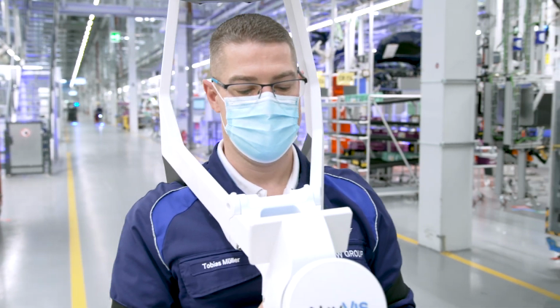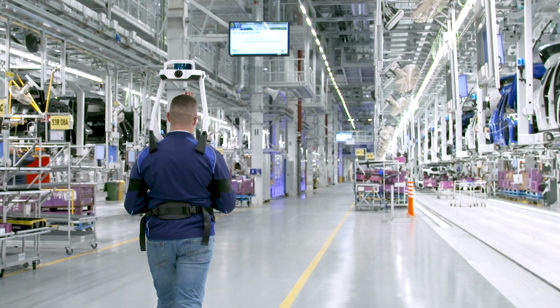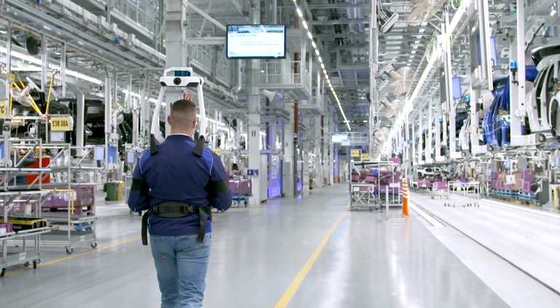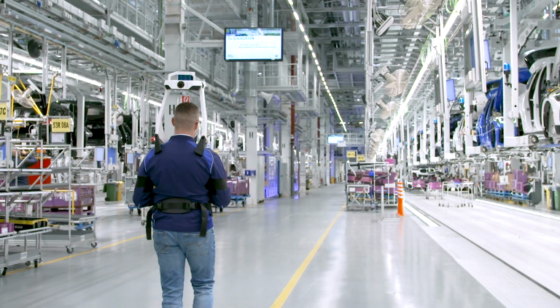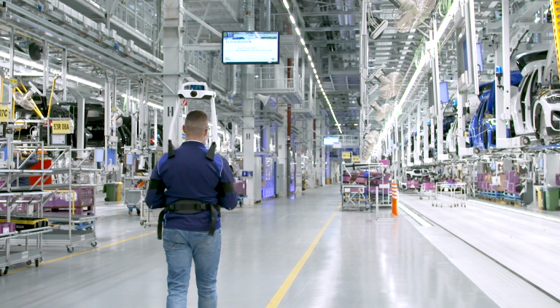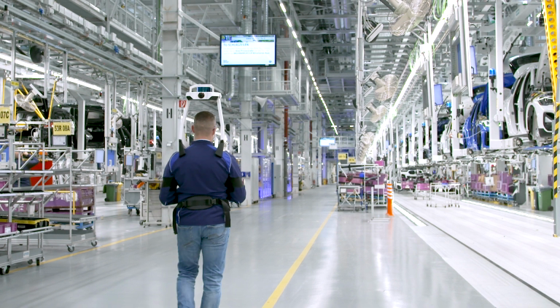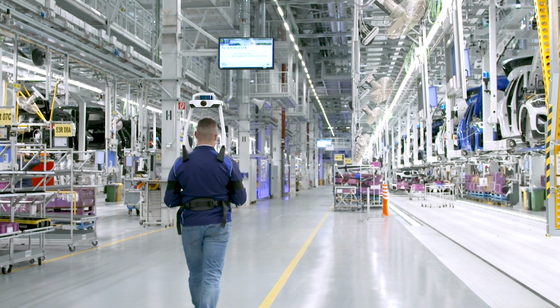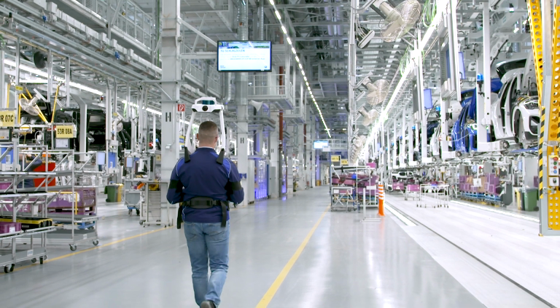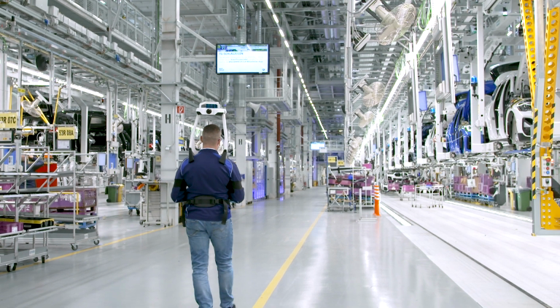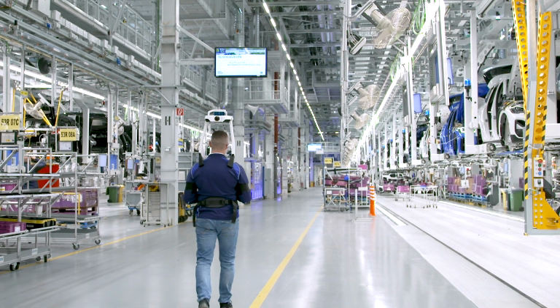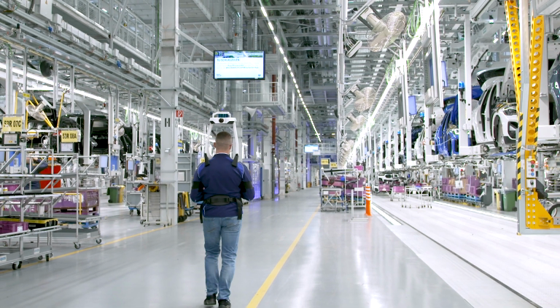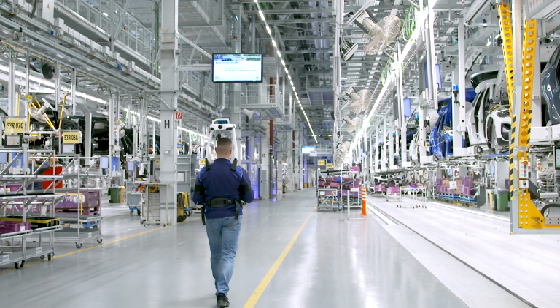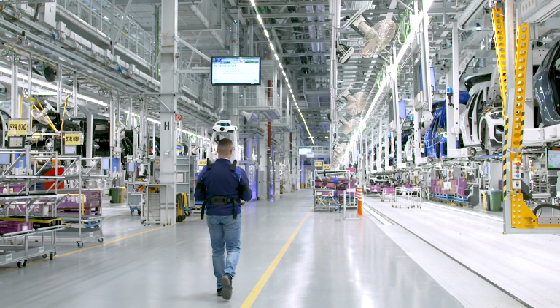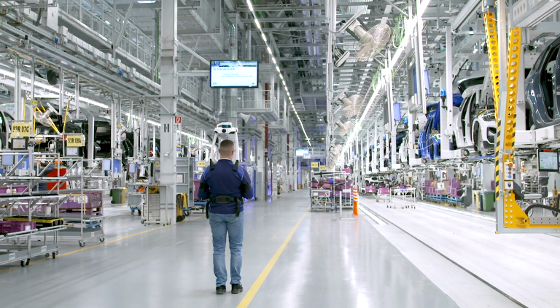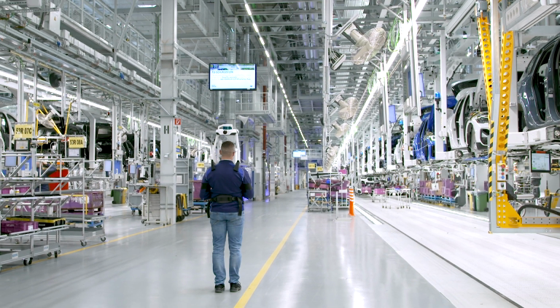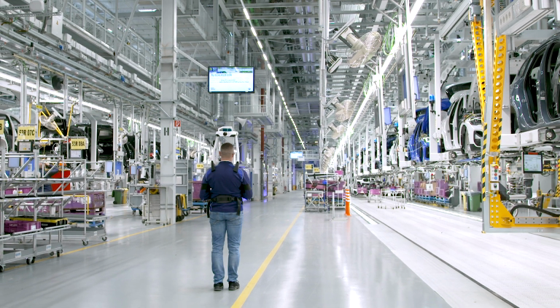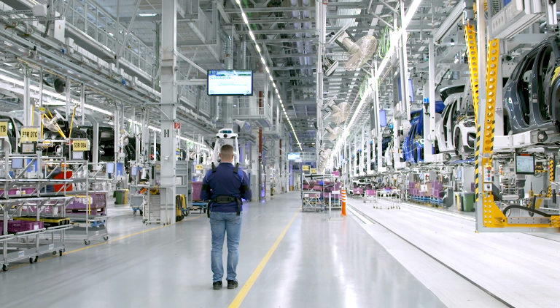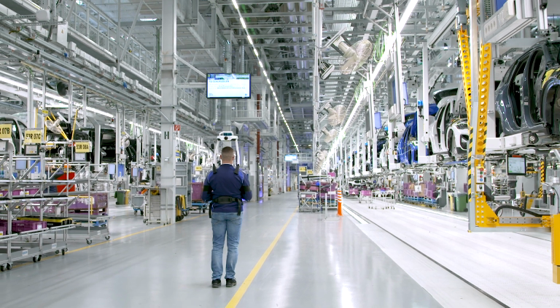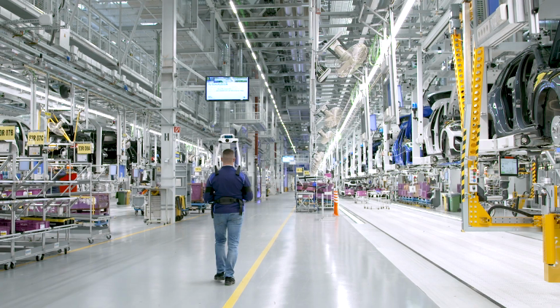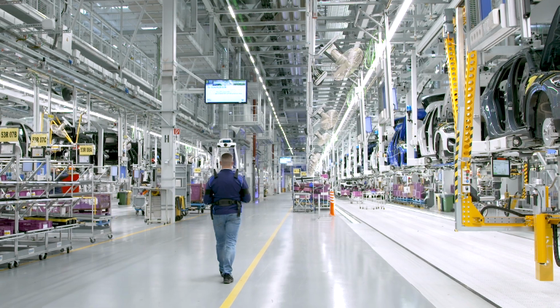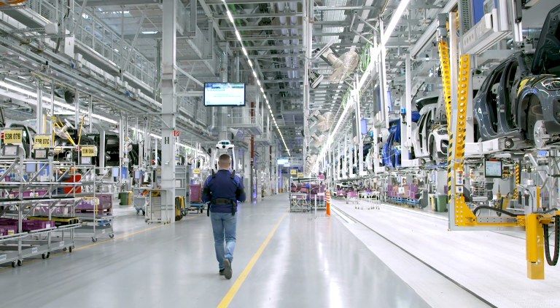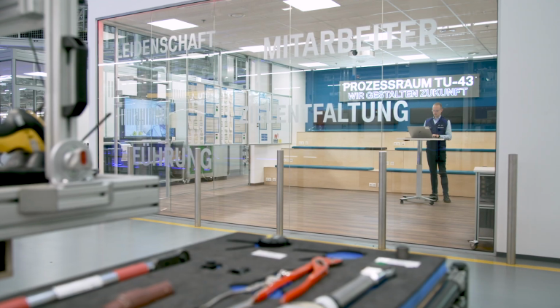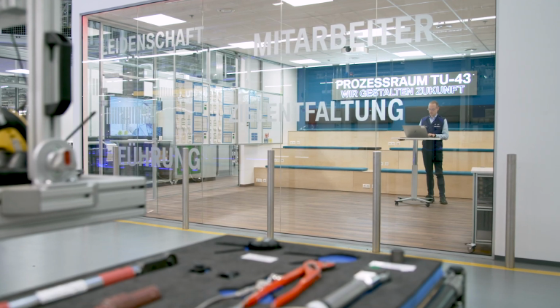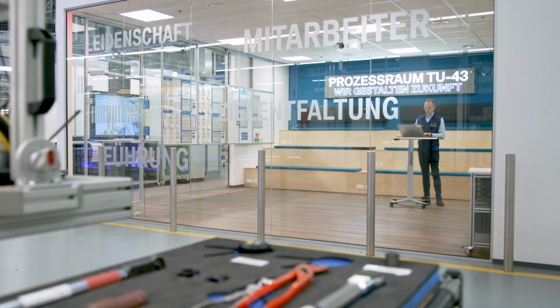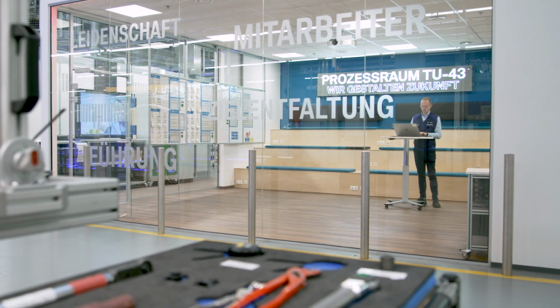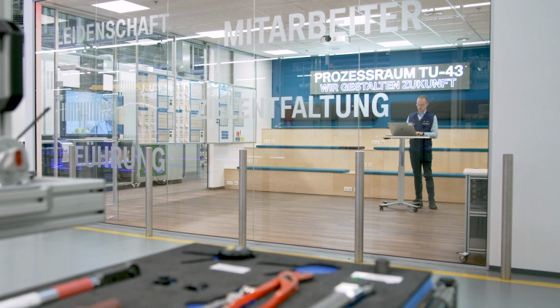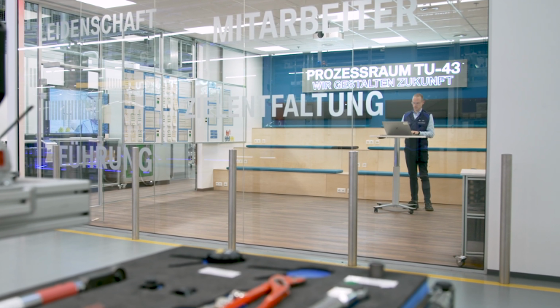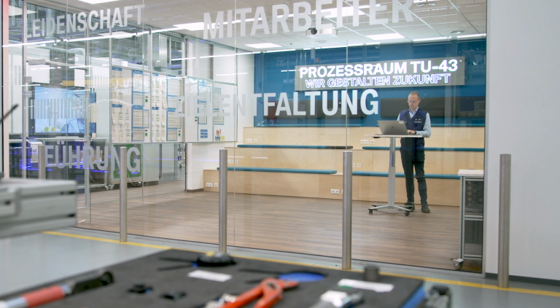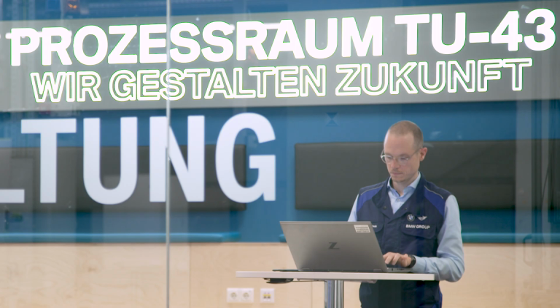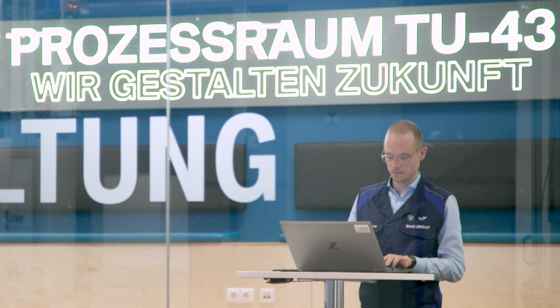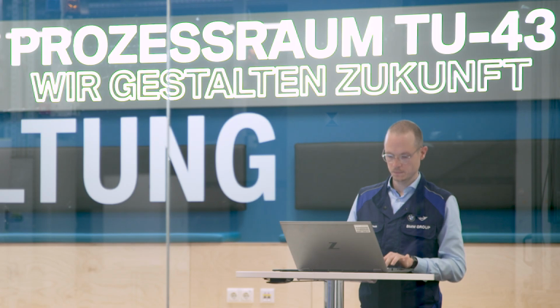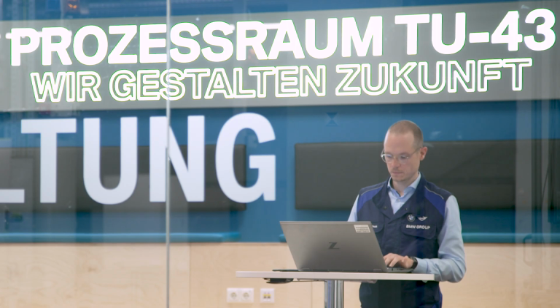Once the data is captured — as at plant Regensburg — it is processed and transformed into fully immersive 3D visualizations that every employee can access and work within BMW Factory Viewer.